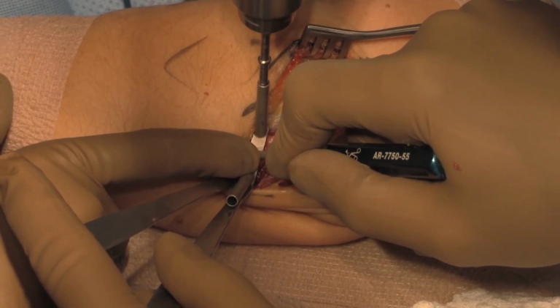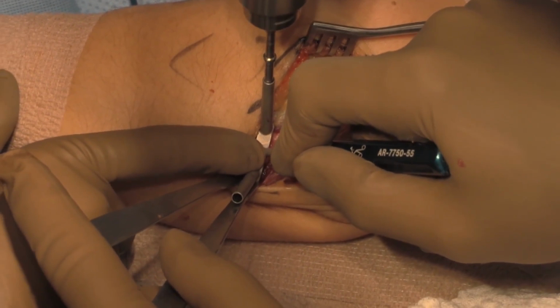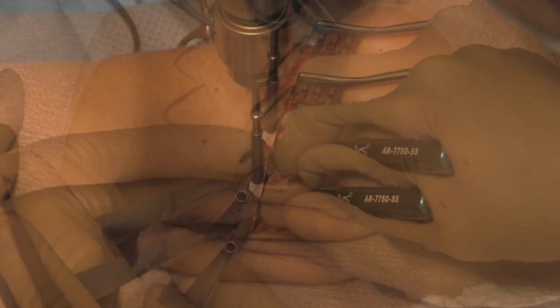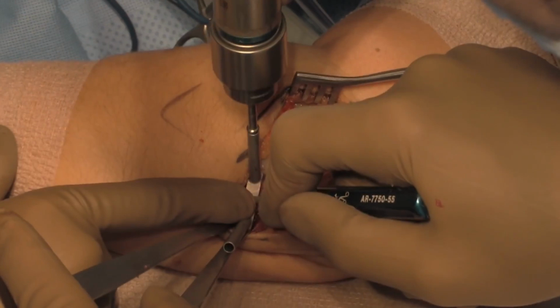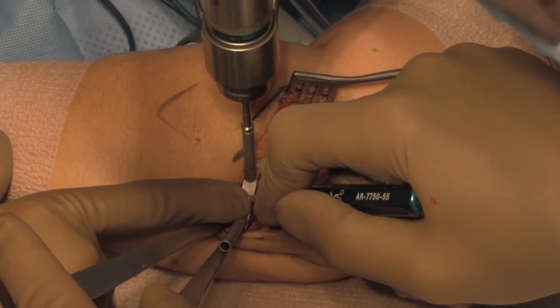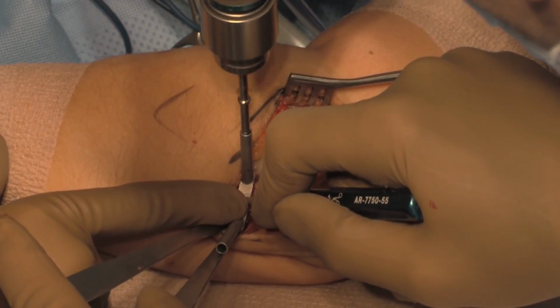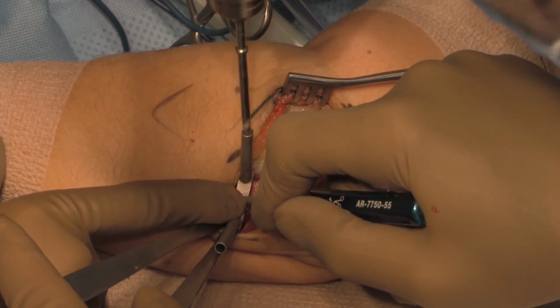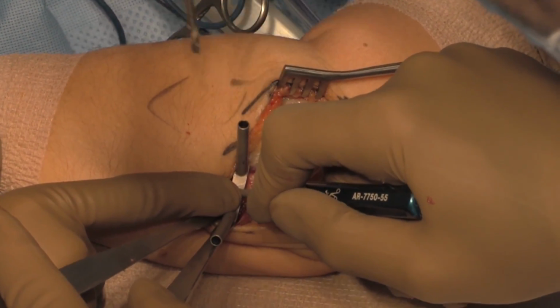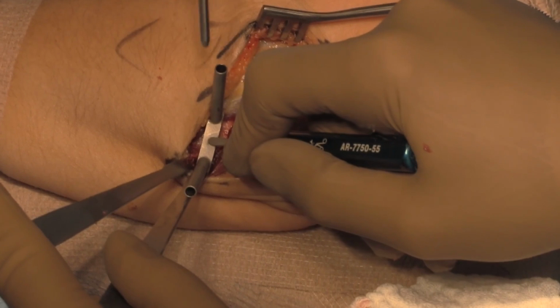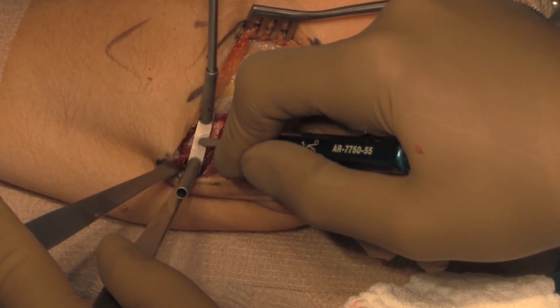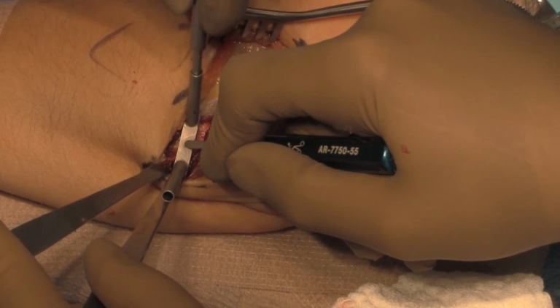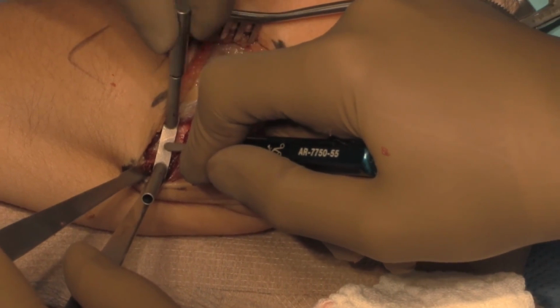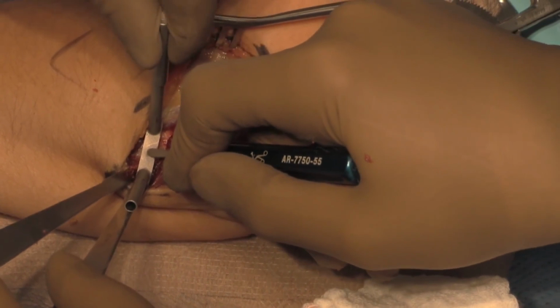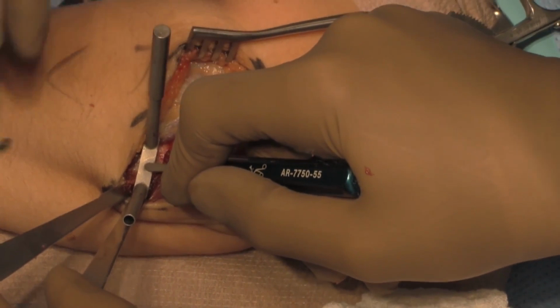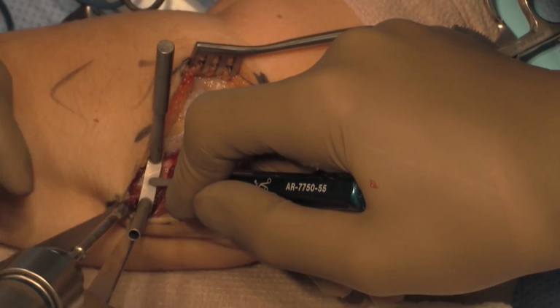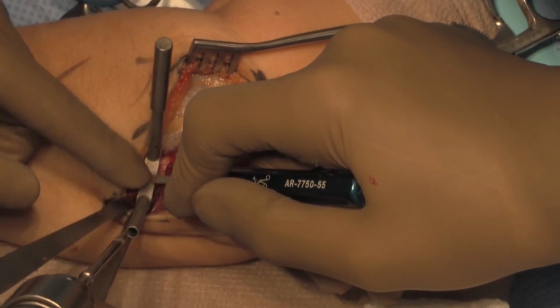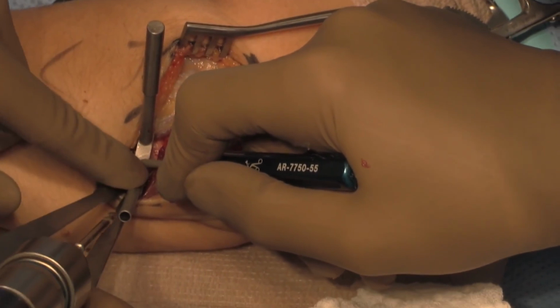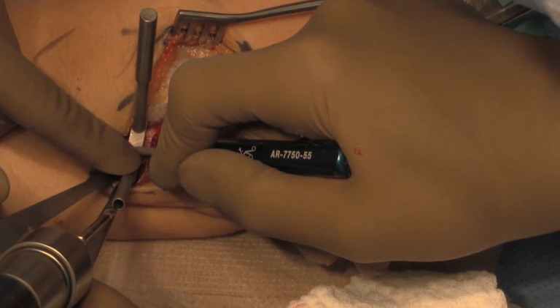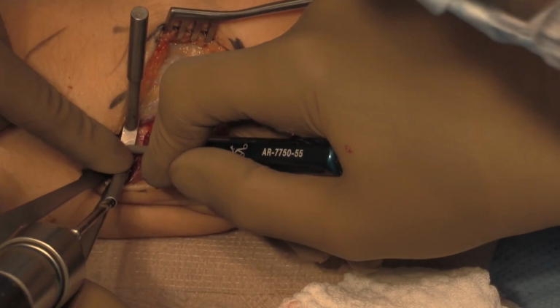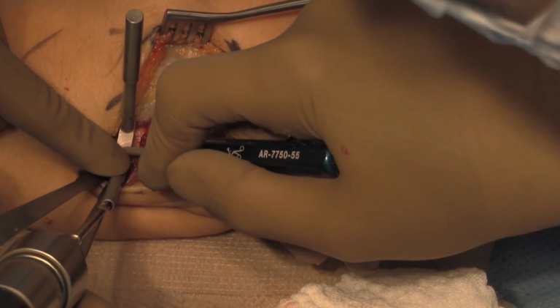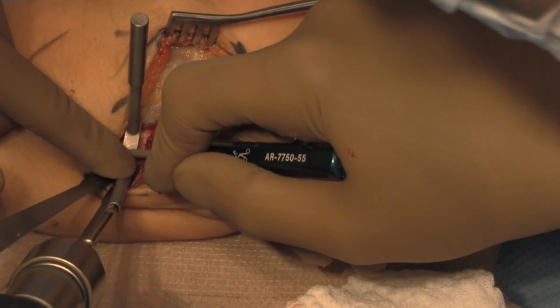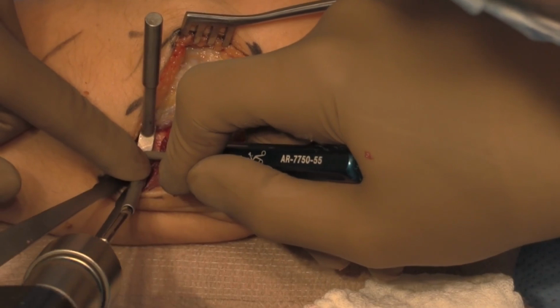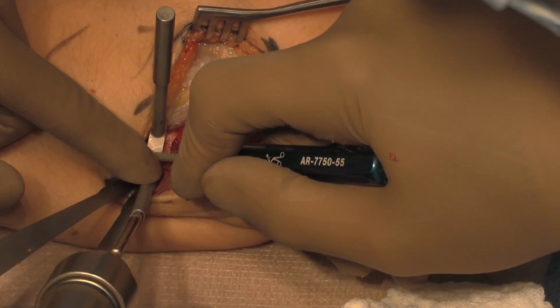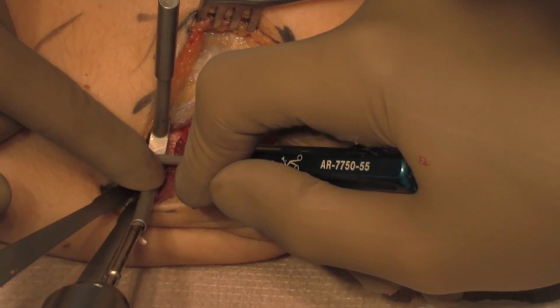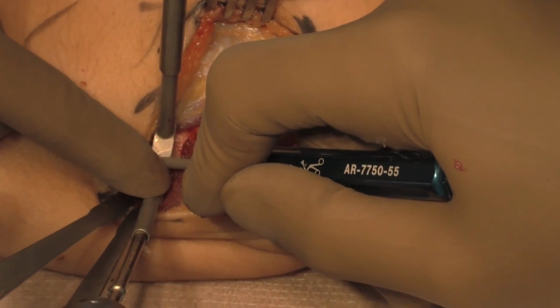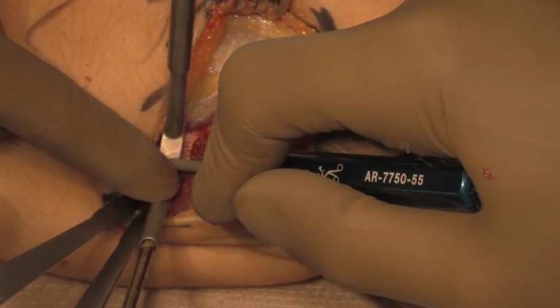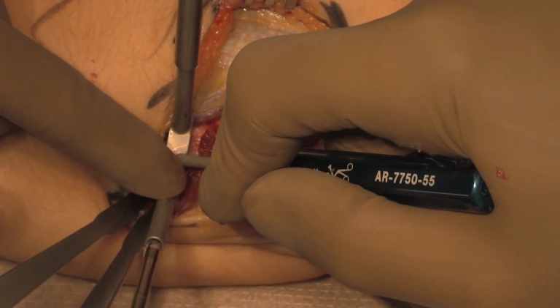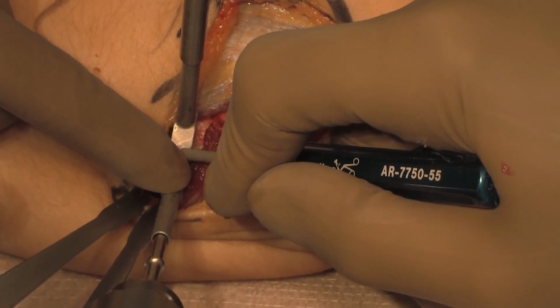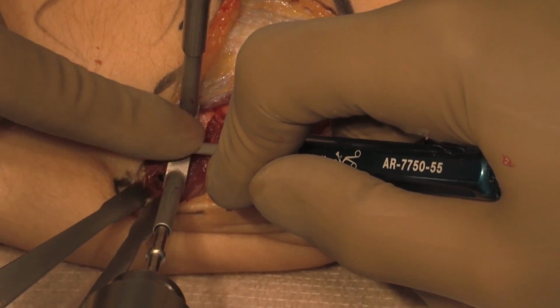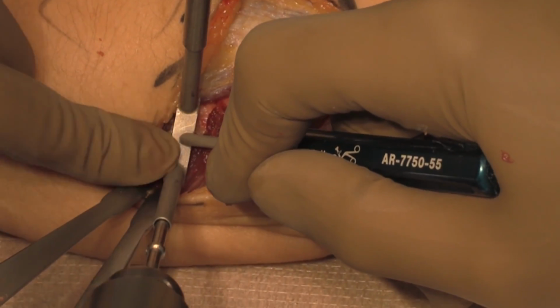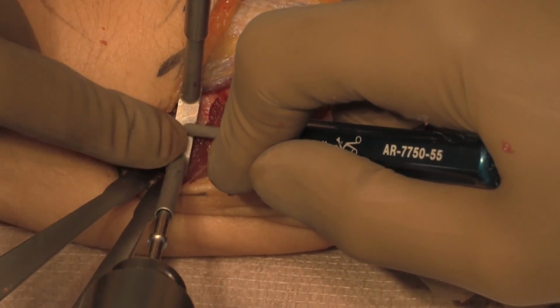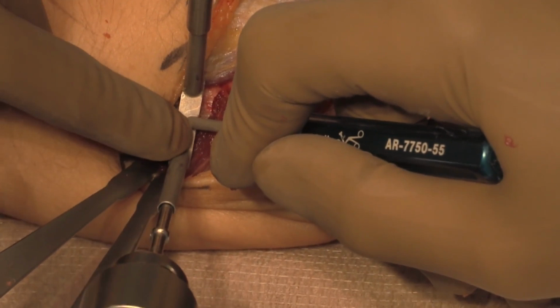The converging guide for drilling the tunnels on the supinator cristae, where the lateral ulnar collateral ligament inserts on the ulna, is utilized. This allows 3.5 millimeter drill tunnels to be drilled into the ulna.